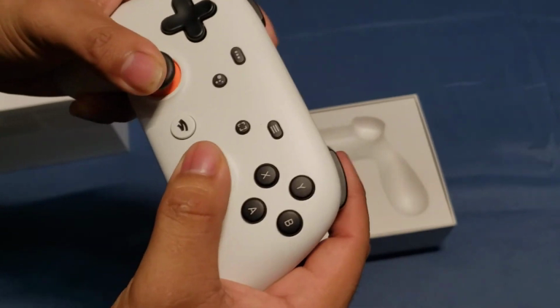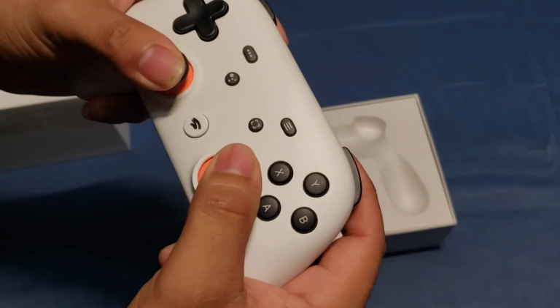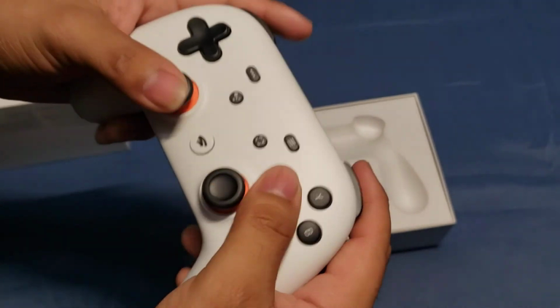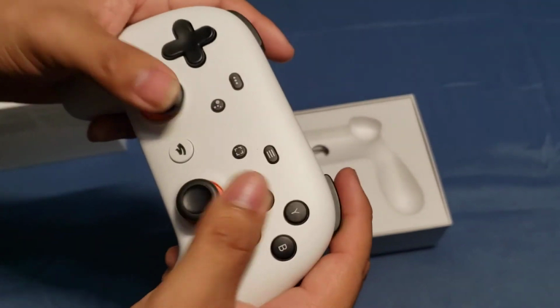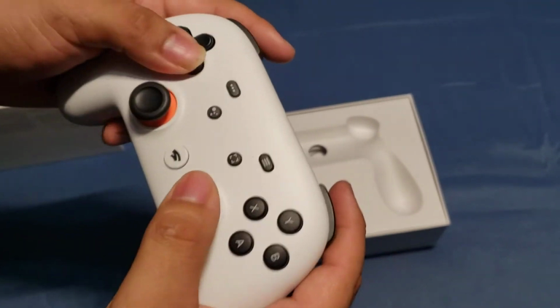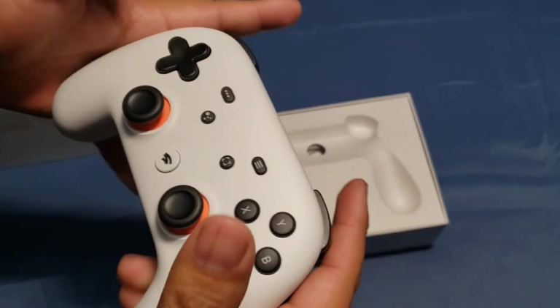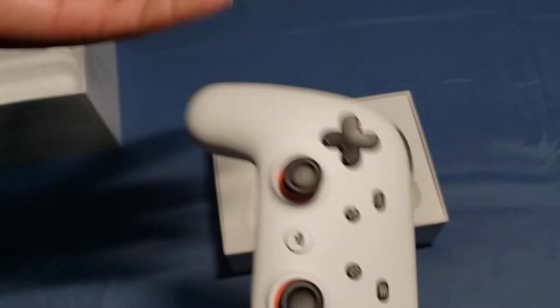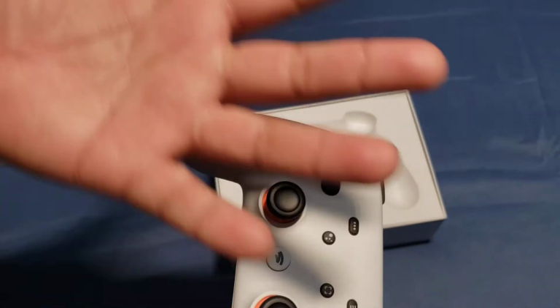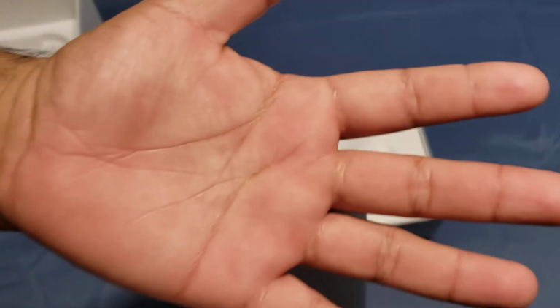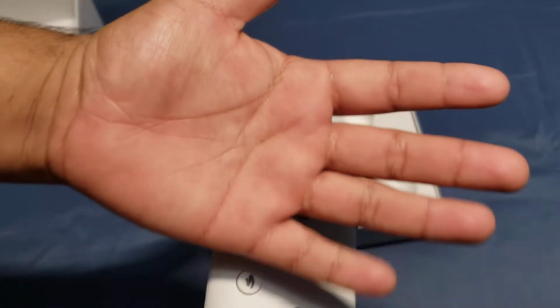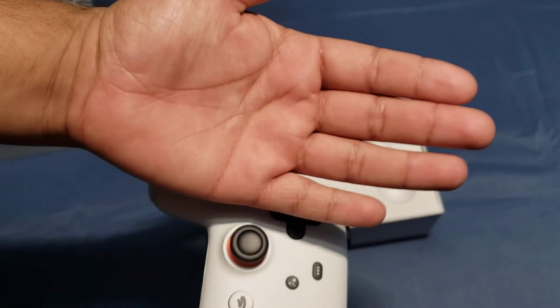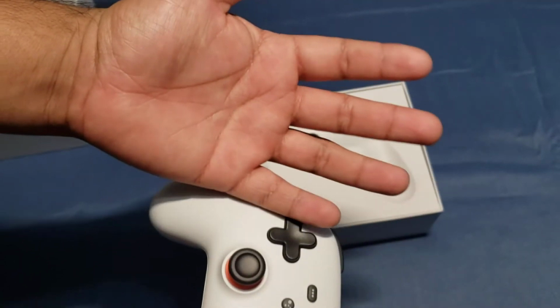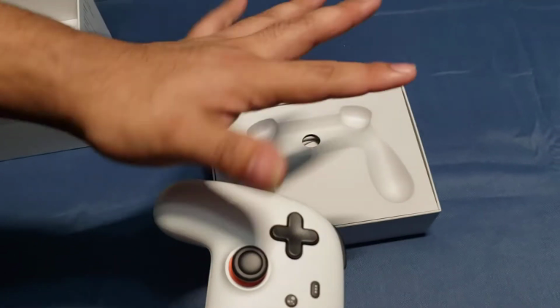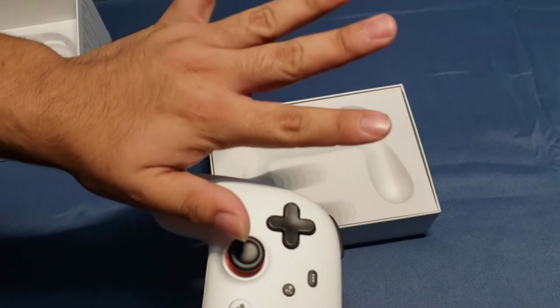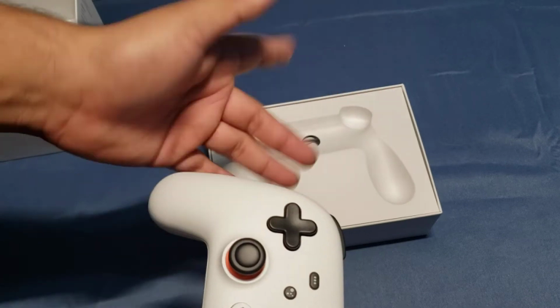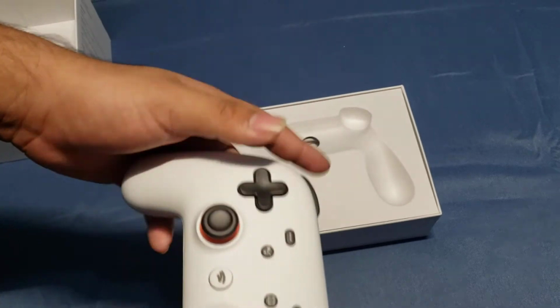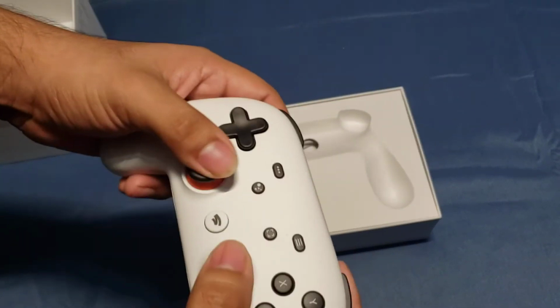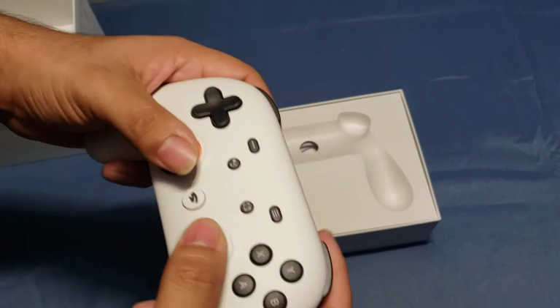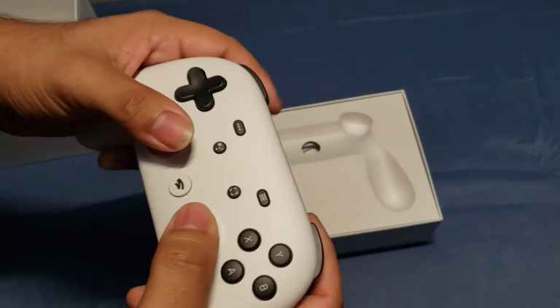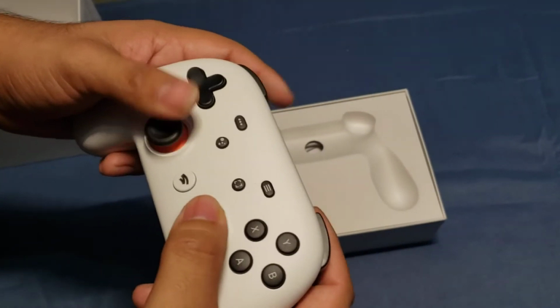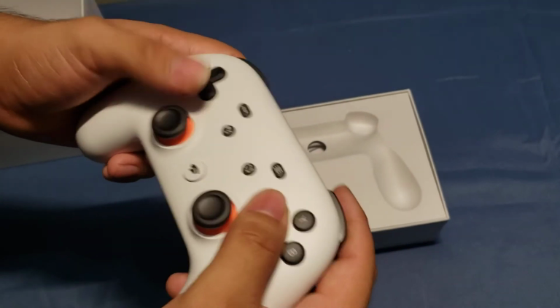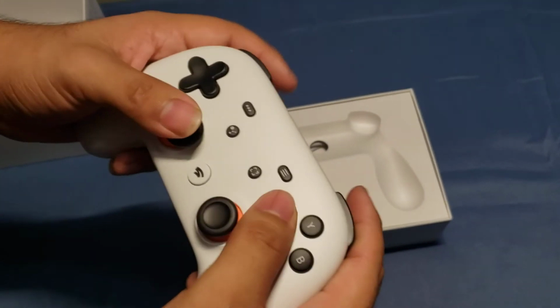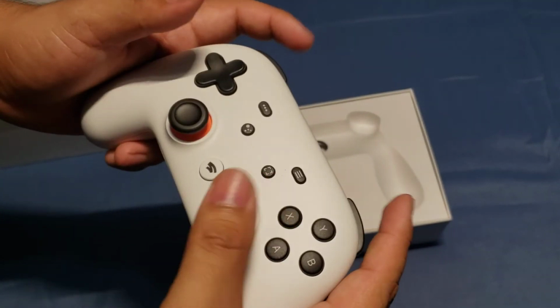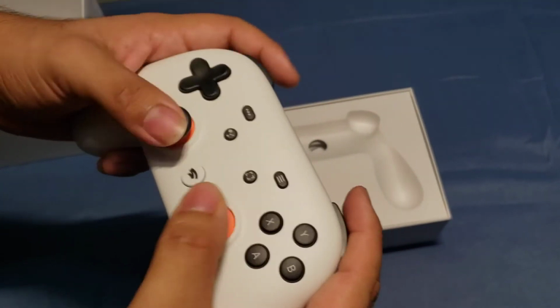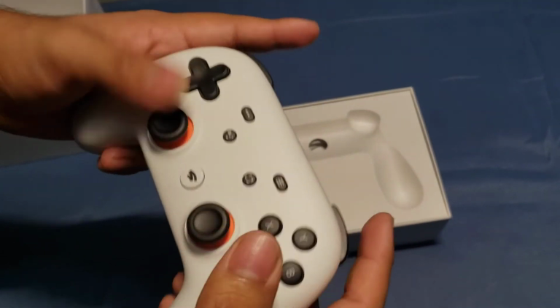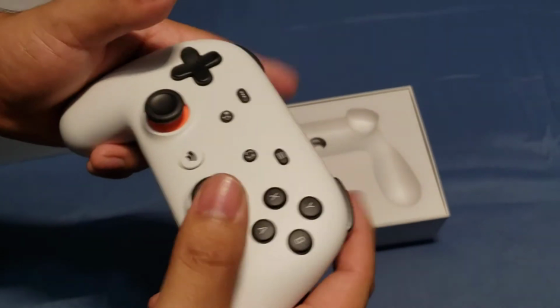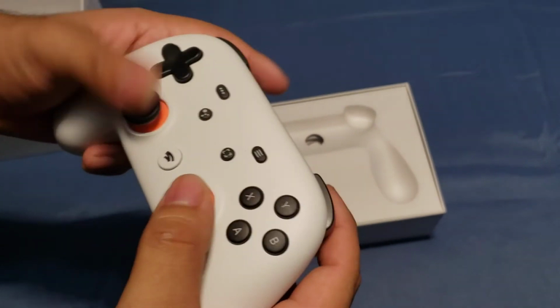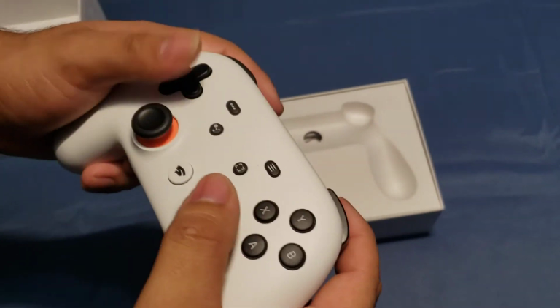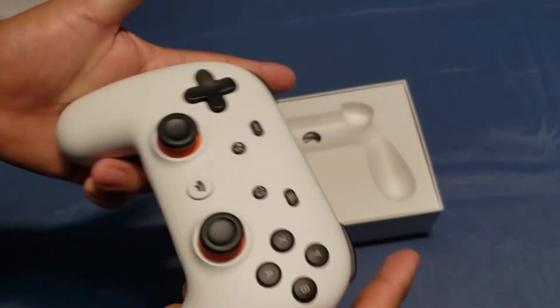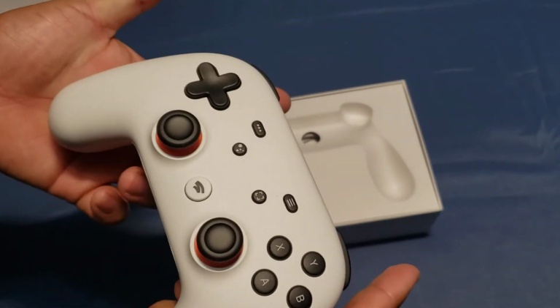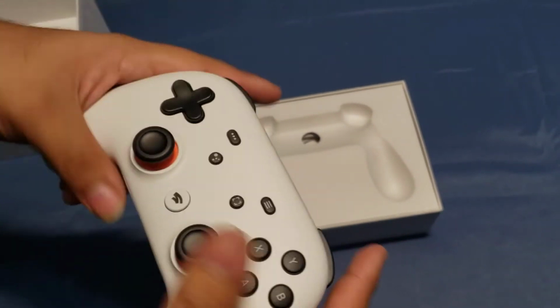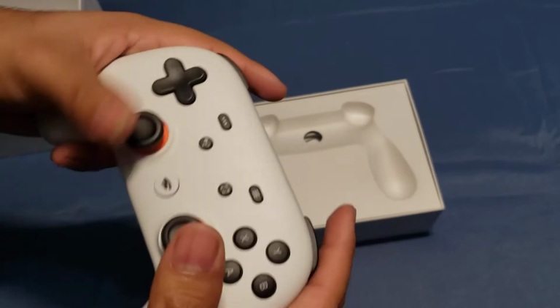I don't know about guys with bigger hands — my hands are not big or small, kind of normal, medium. So it feels pretty good in my hands.